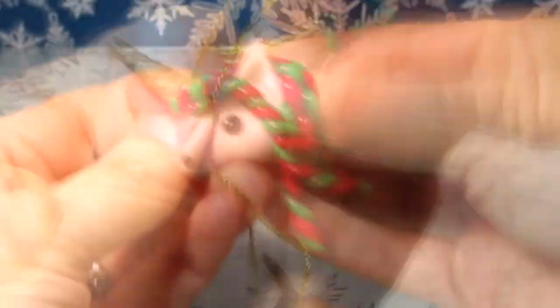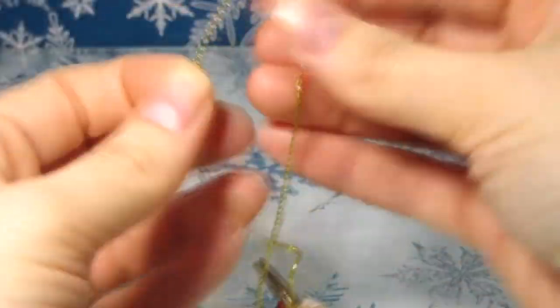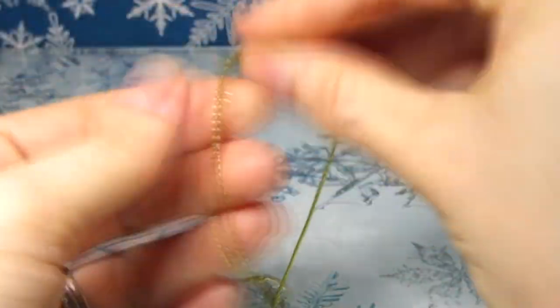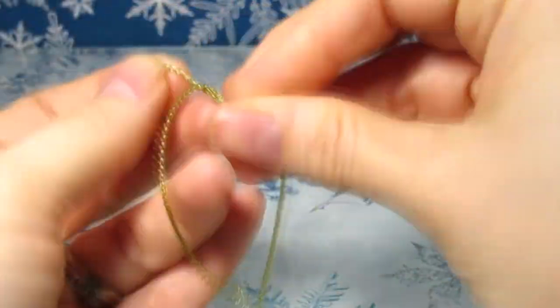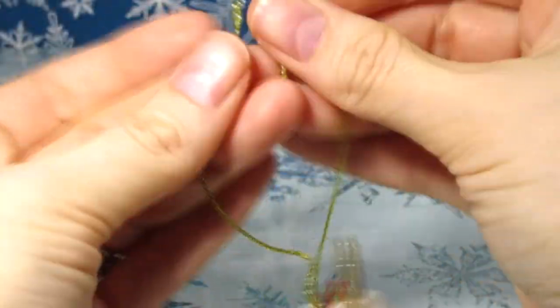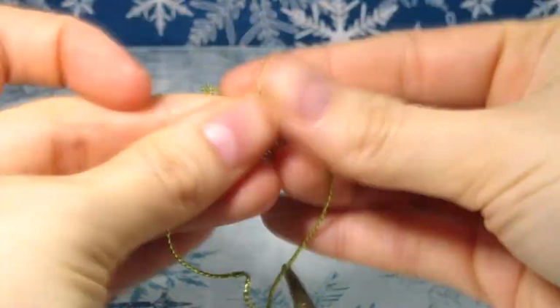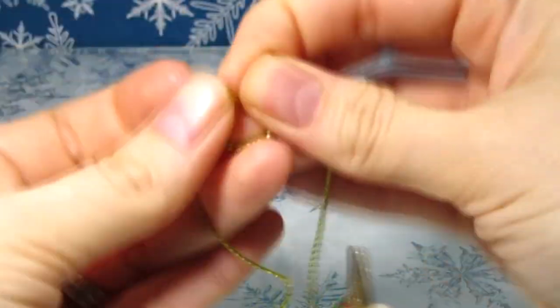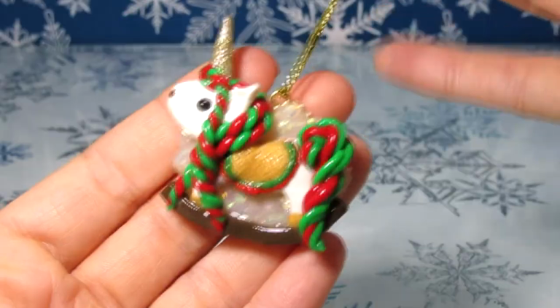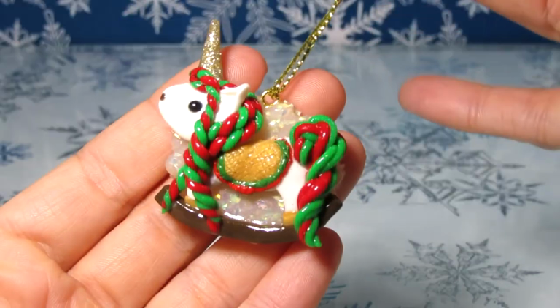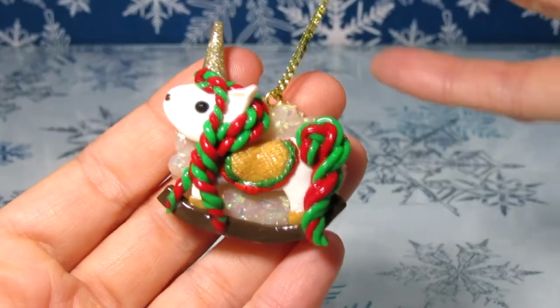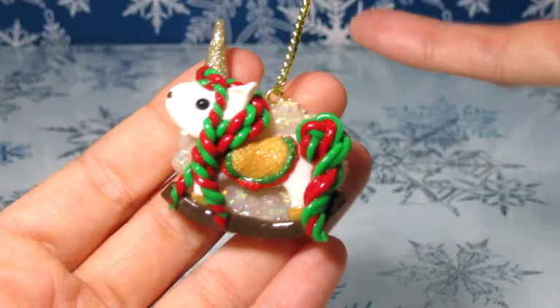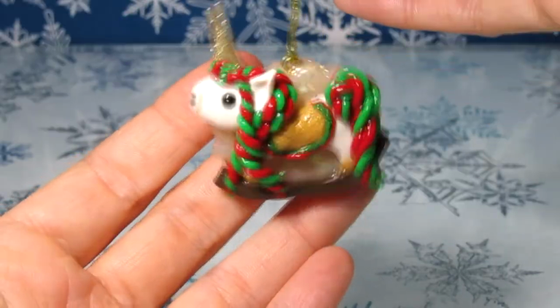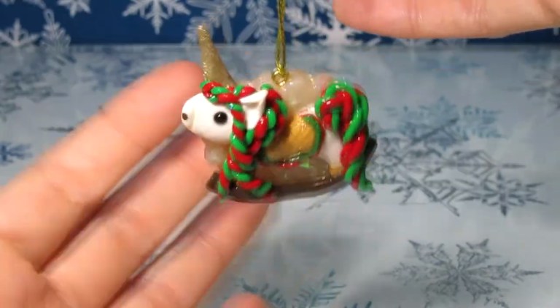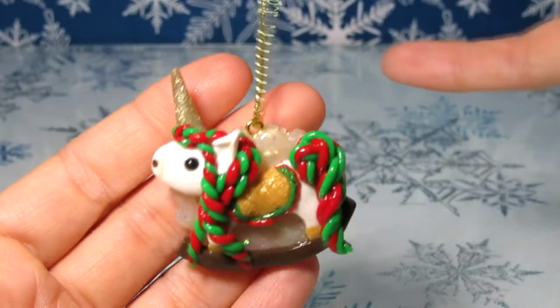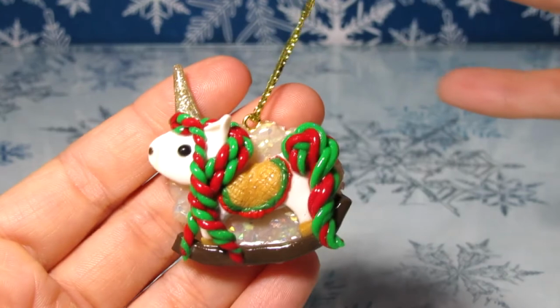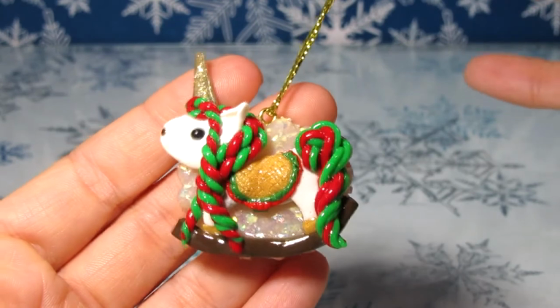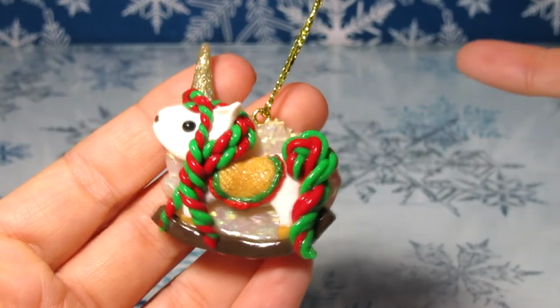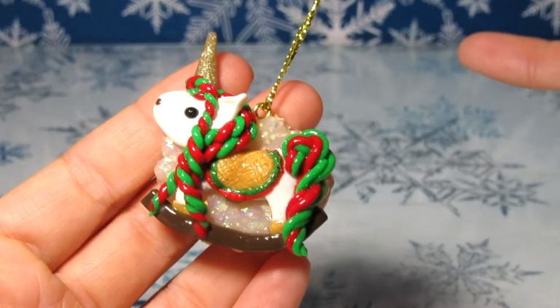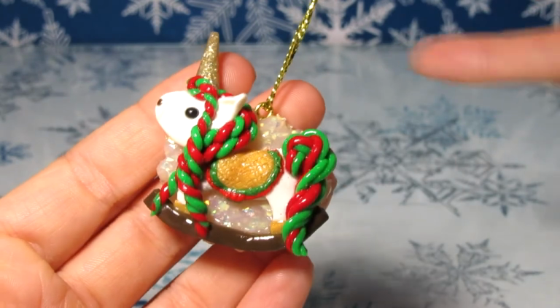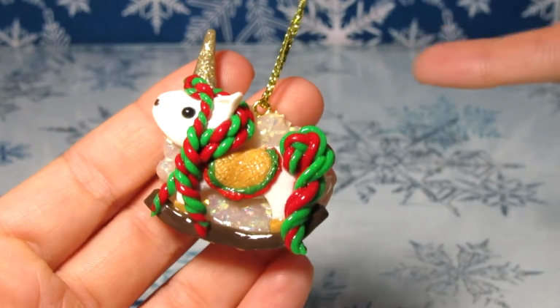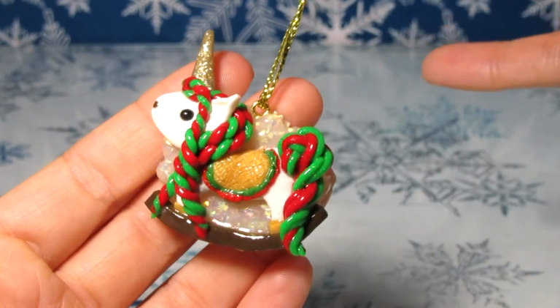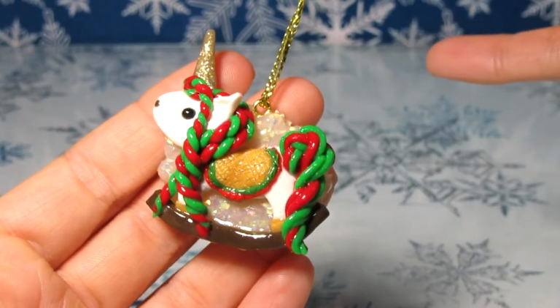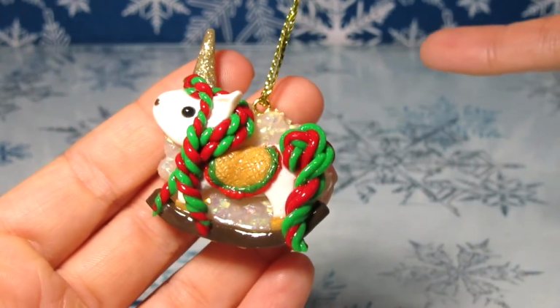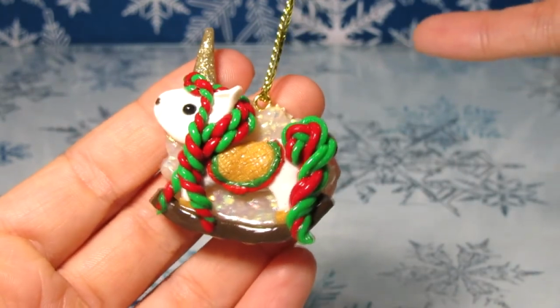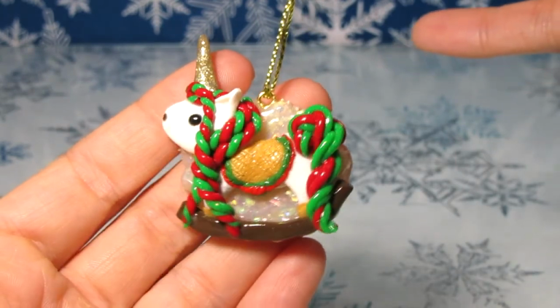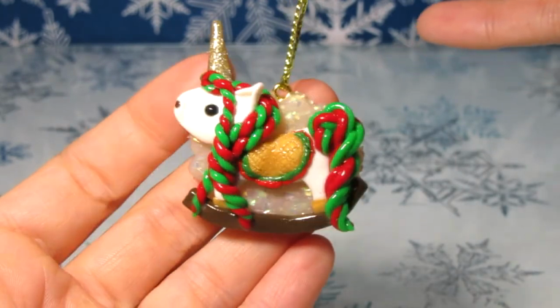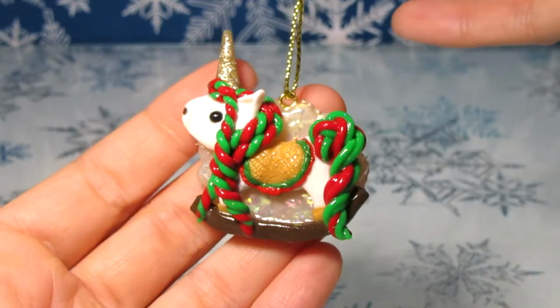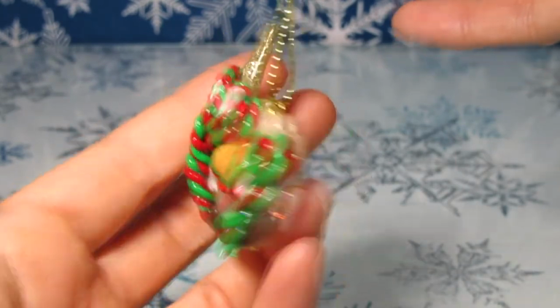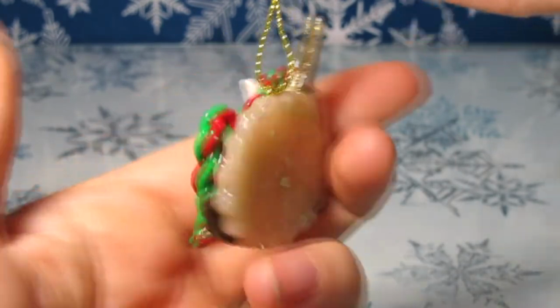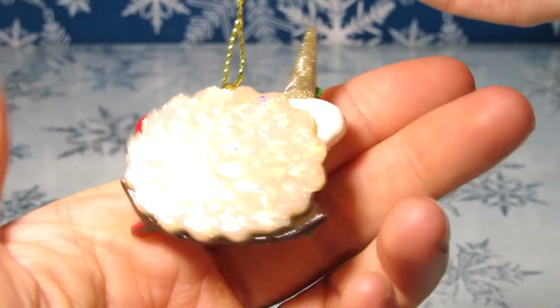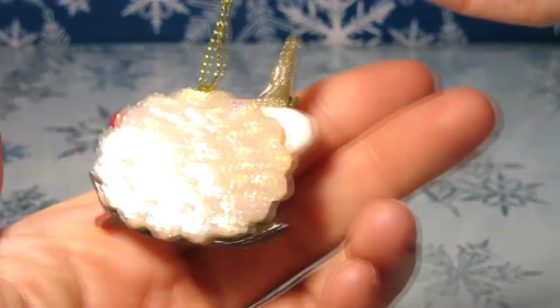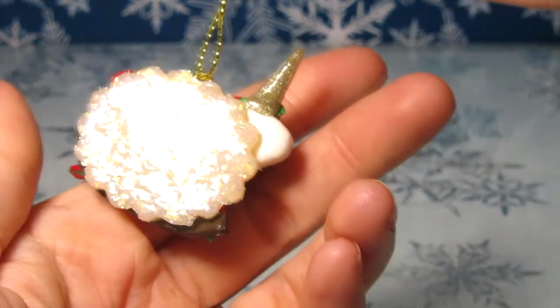After that, you're done! This is my unicorn rocking horse ornament. I think it came out pretty cute. I like how Christmasy it is and the look of the opal background.